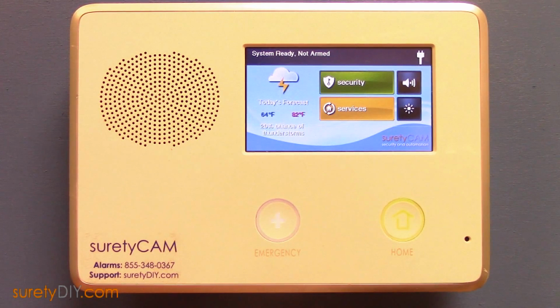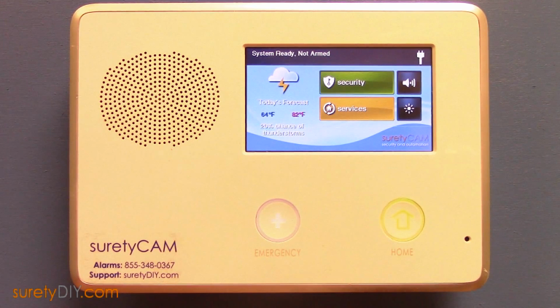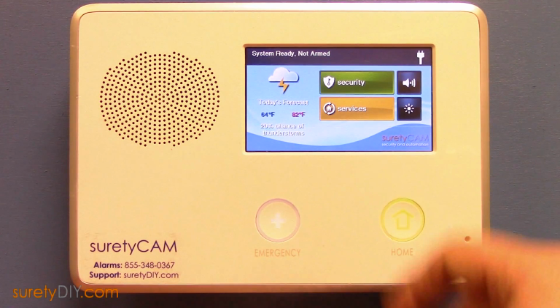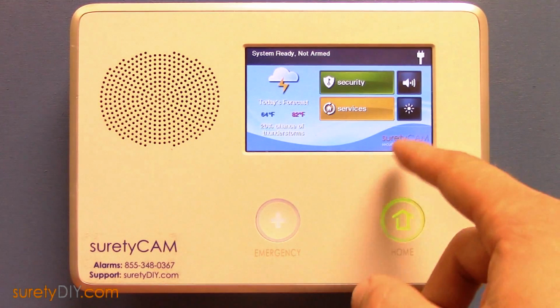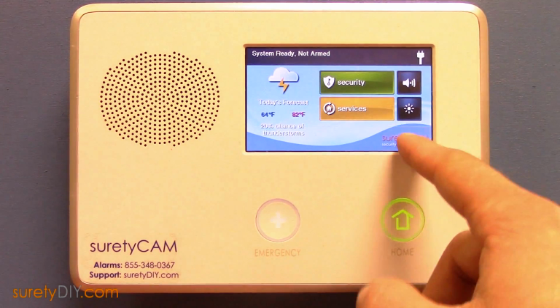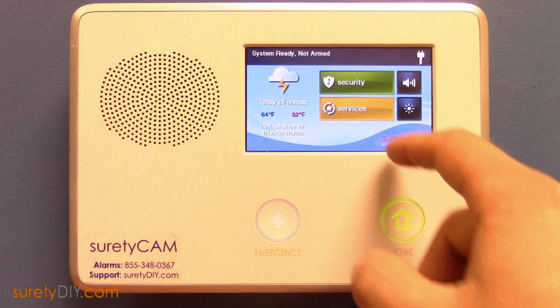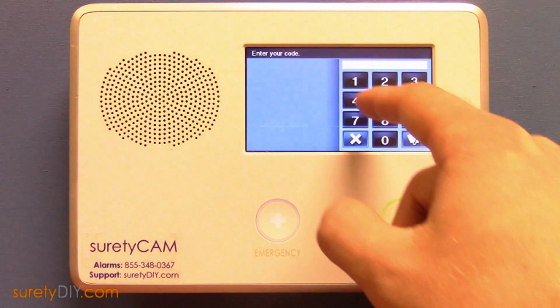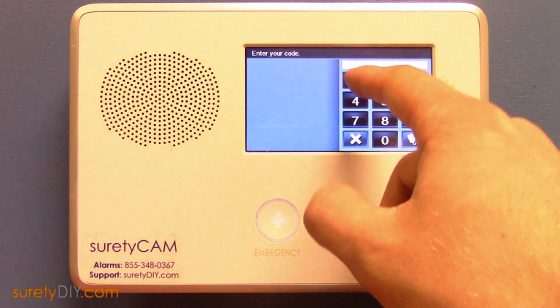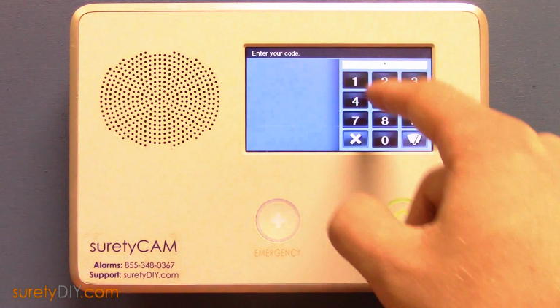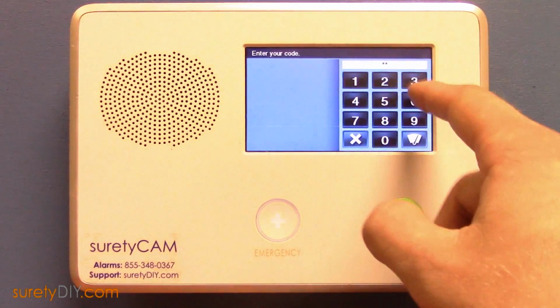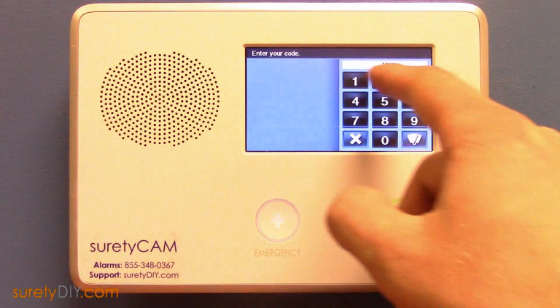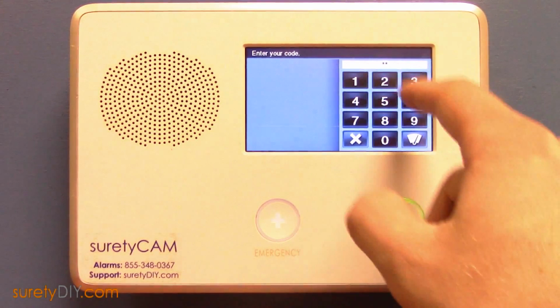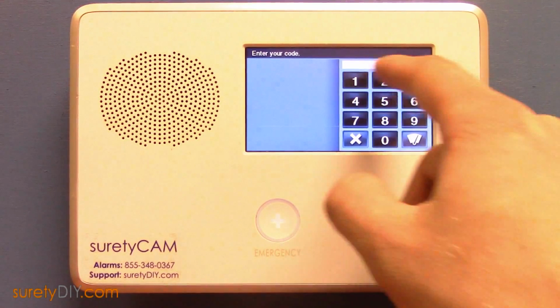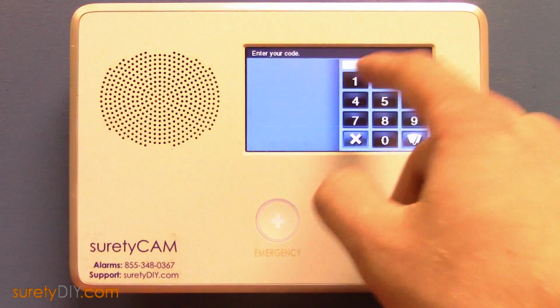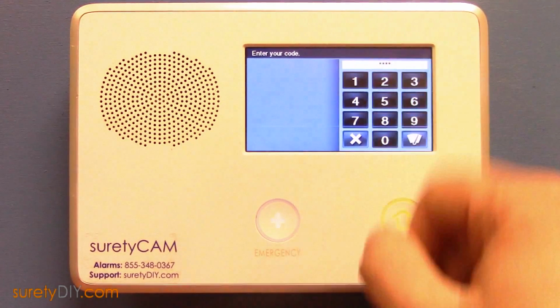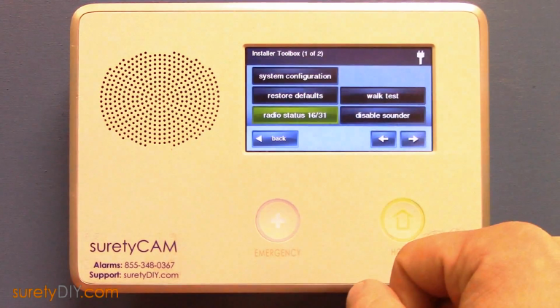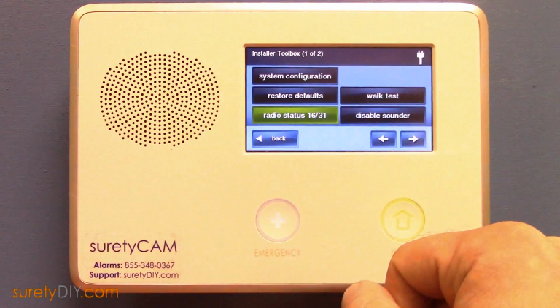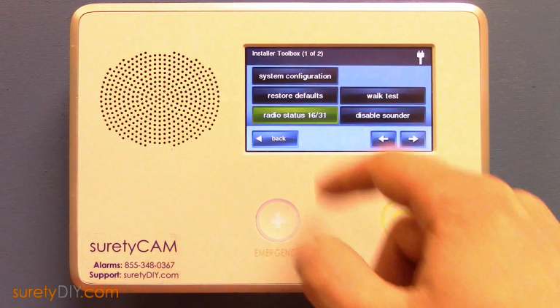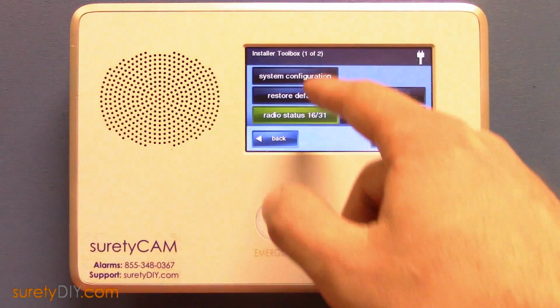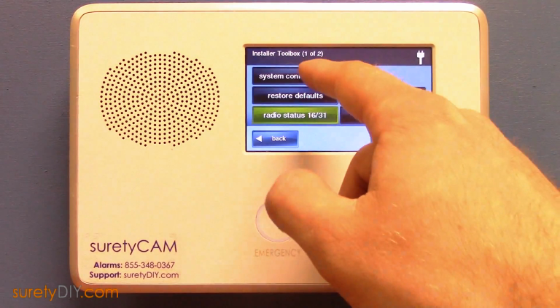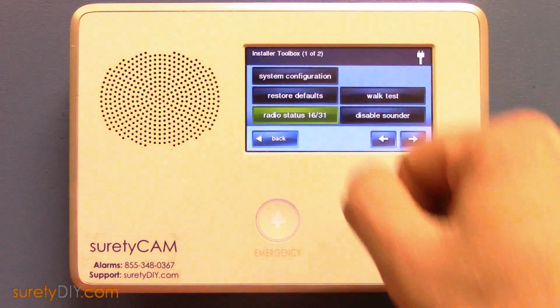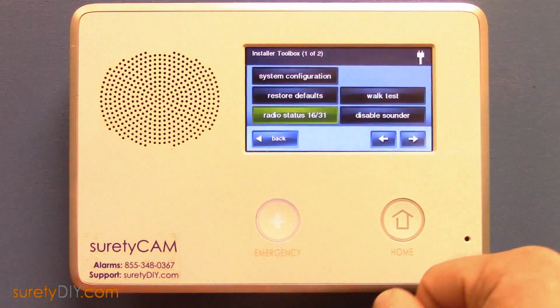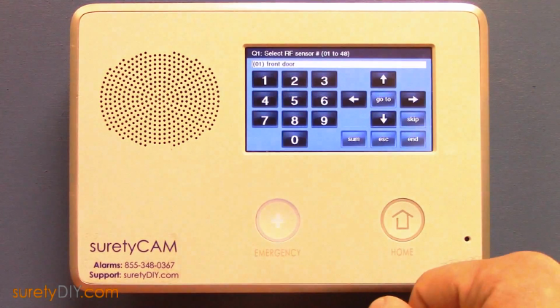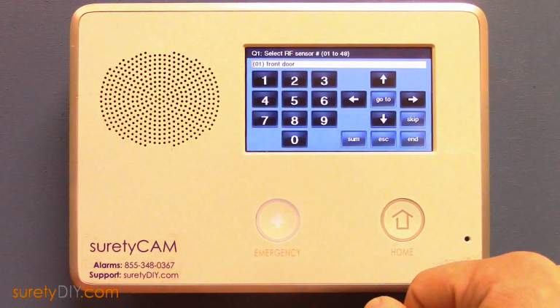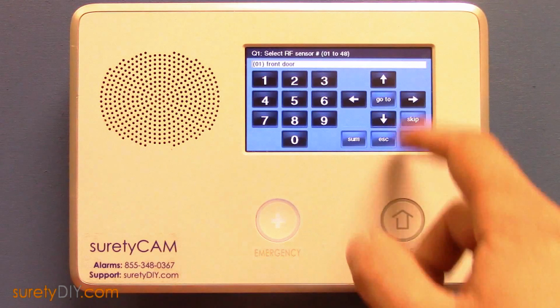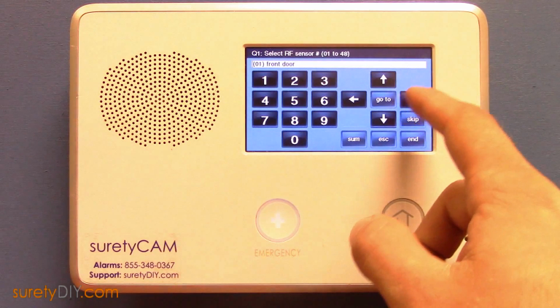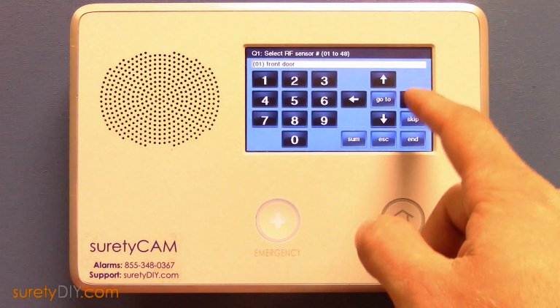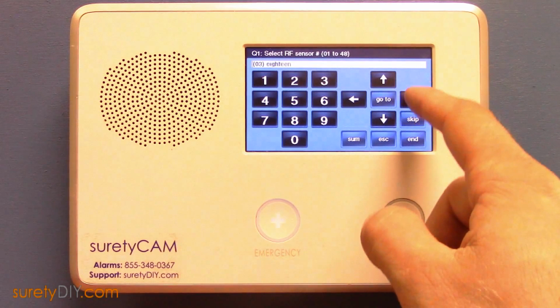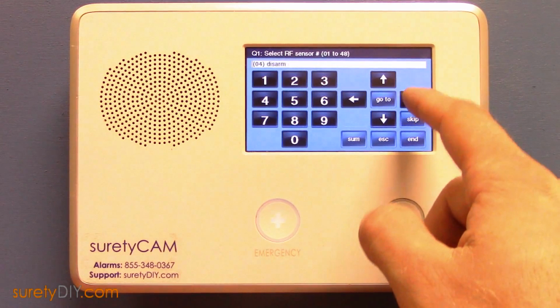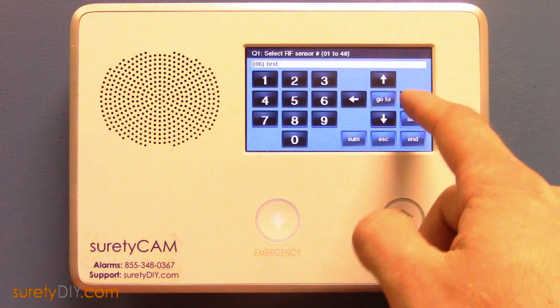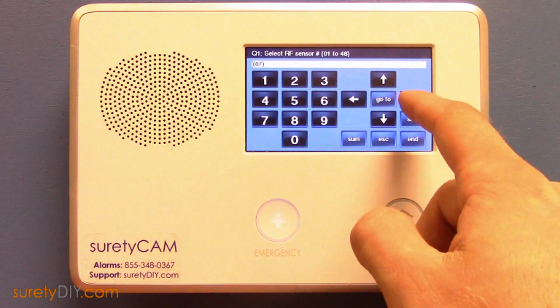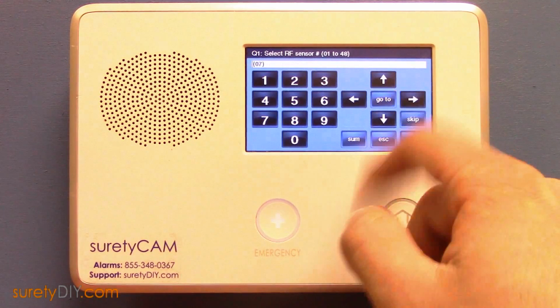First, enter your installer's toolbox and enter your installer code. Select System Configuration, and scroll to the first unused sensor zone.